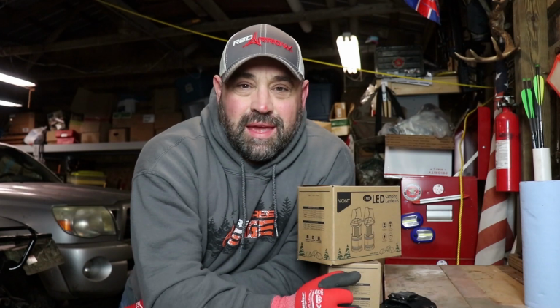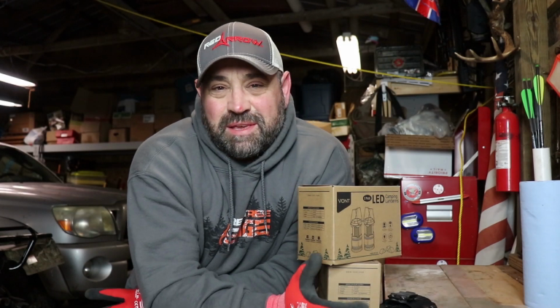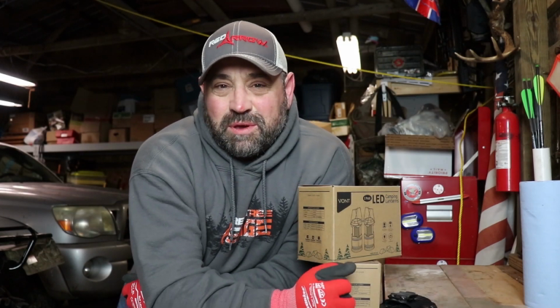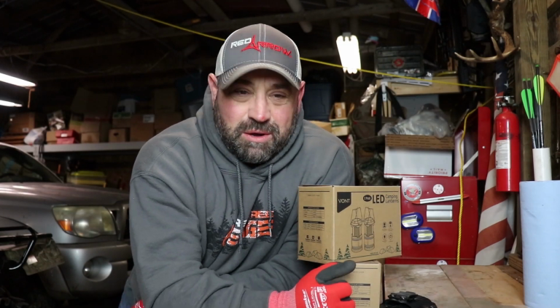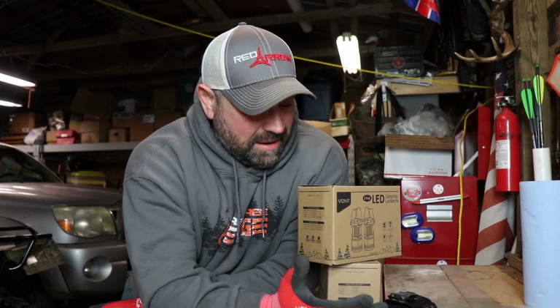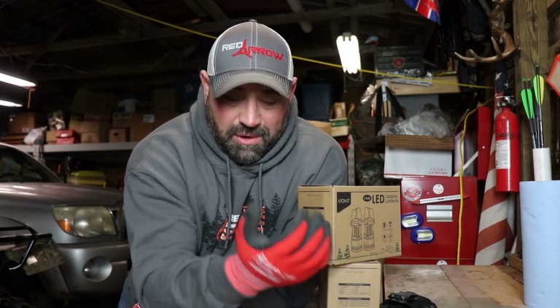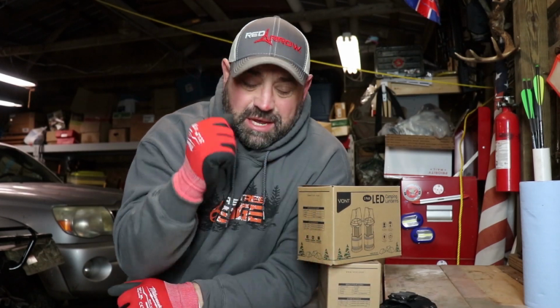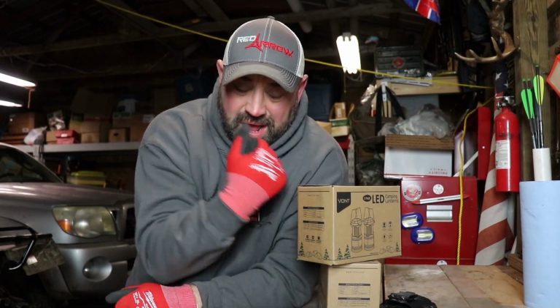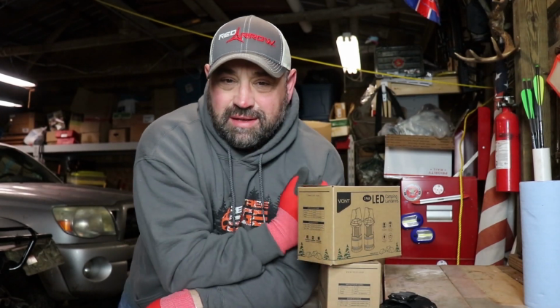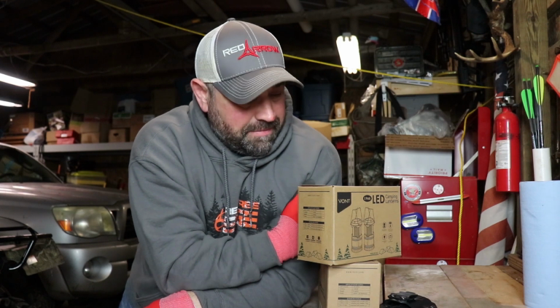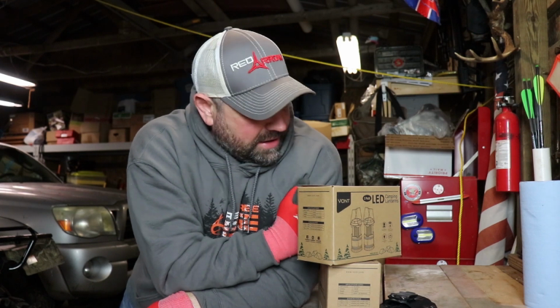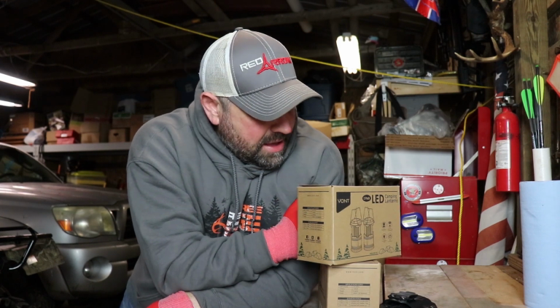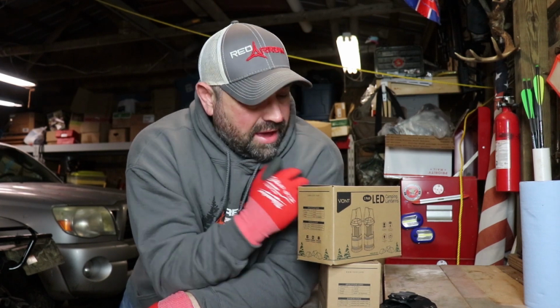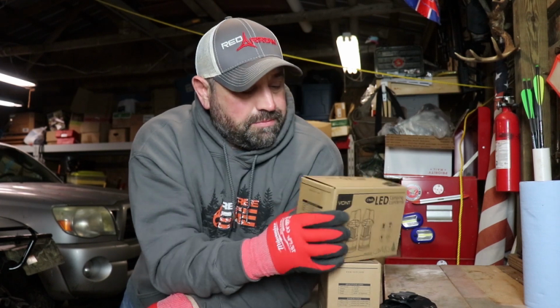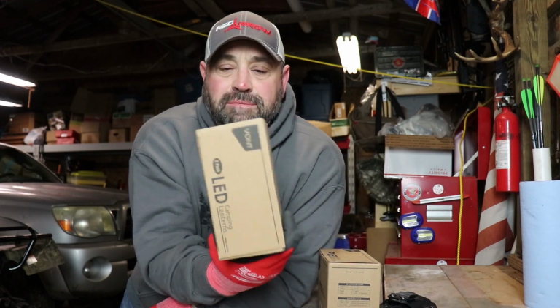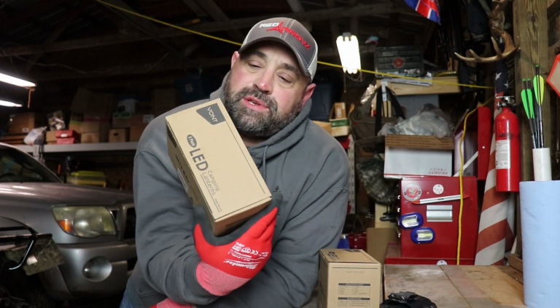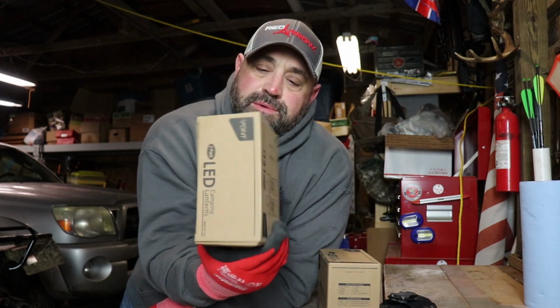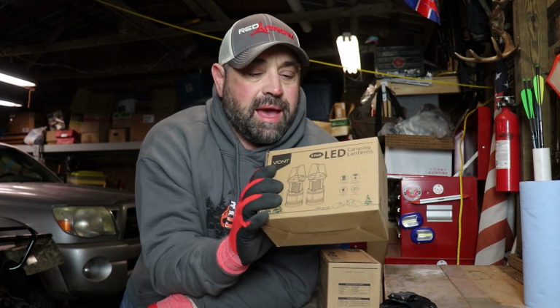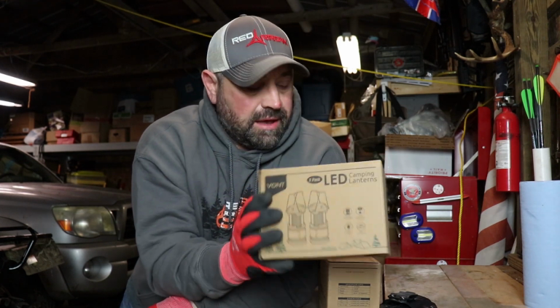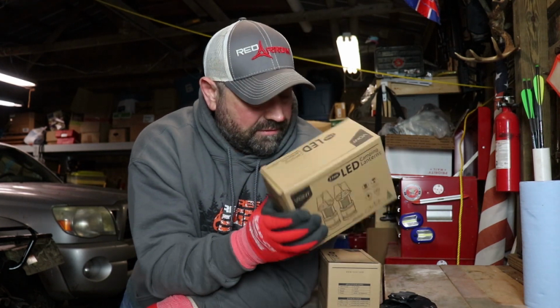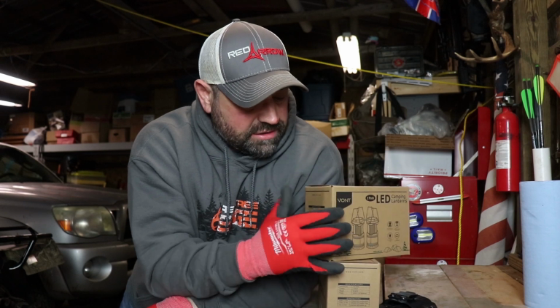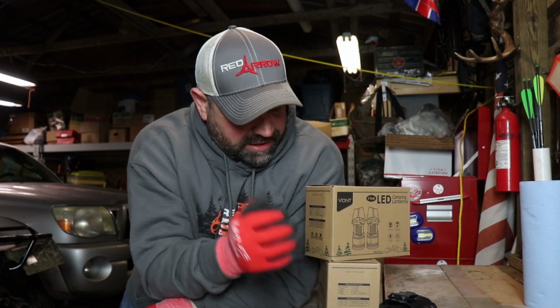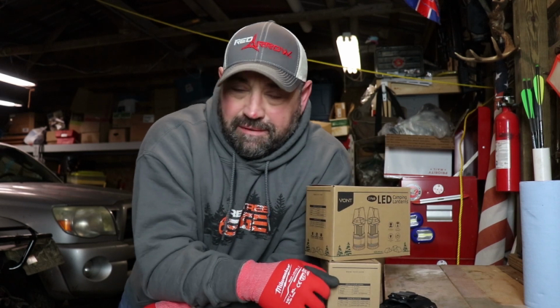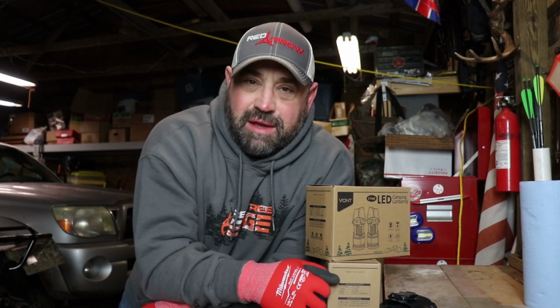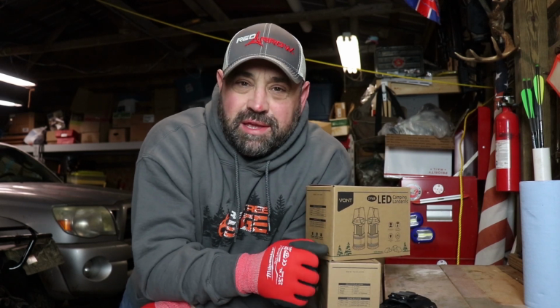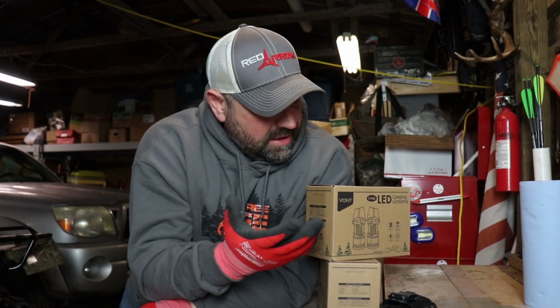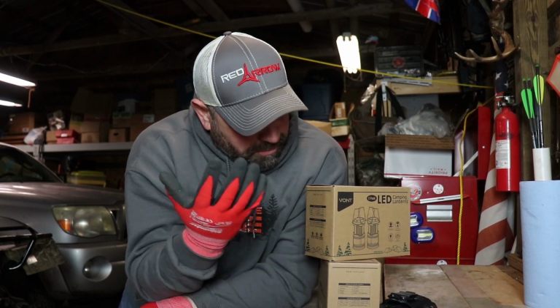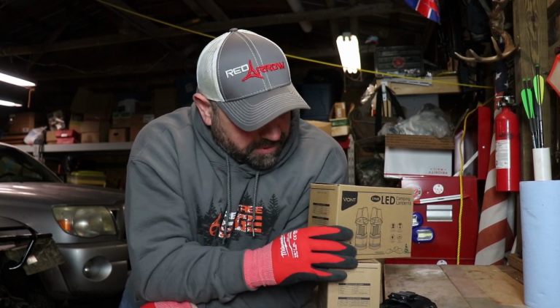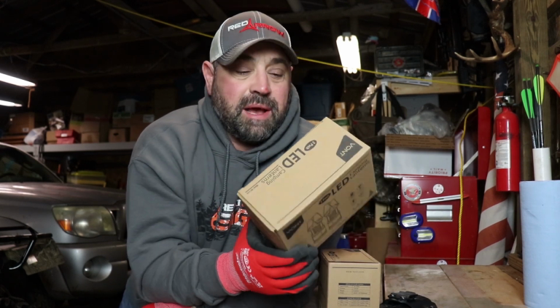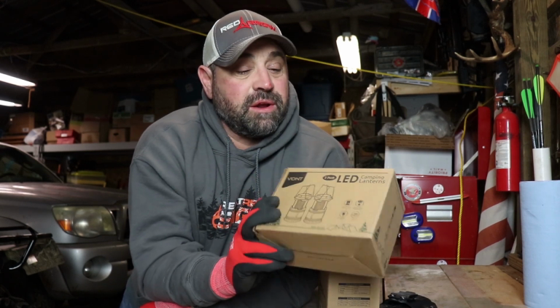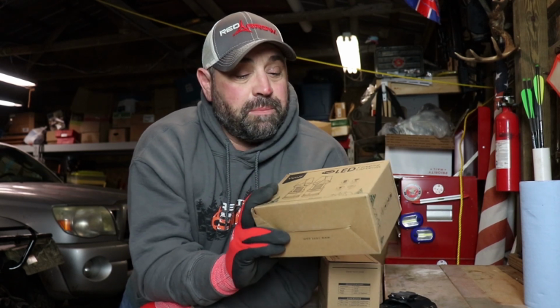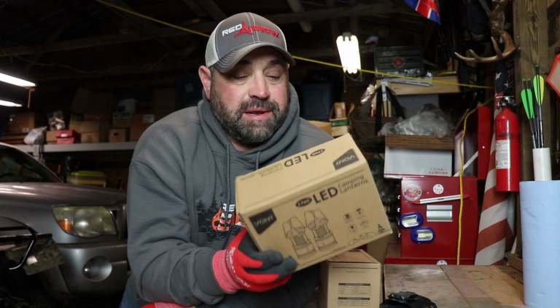Hey guys, Steve here from the Cook Family Homestead. I'm out in the garage messing around and I thought I would — I have these two packs of lanterns I've picked up and I've never really opened them up or tried them out, so I figured I'd open them up today.